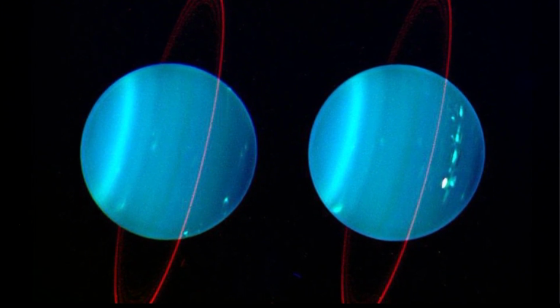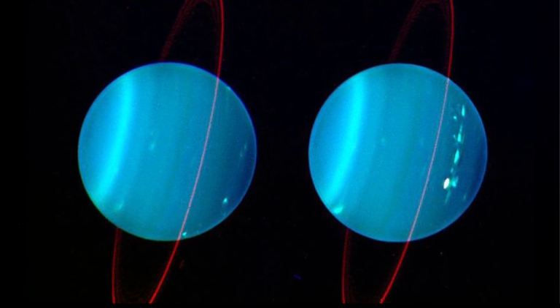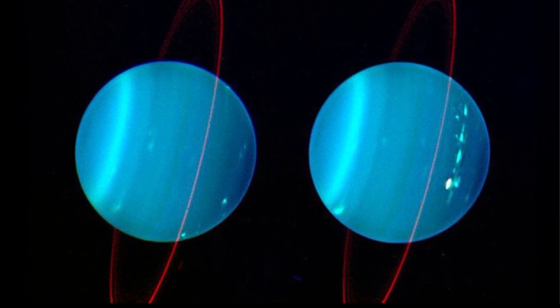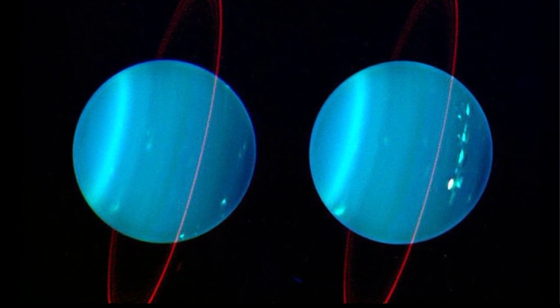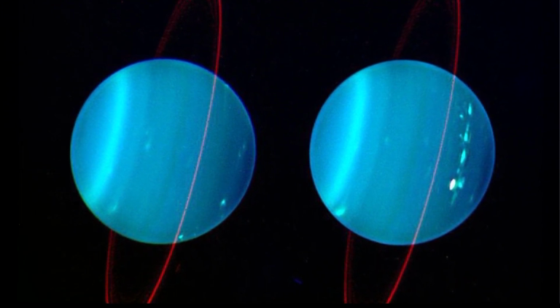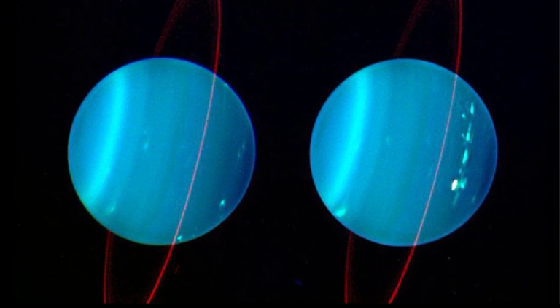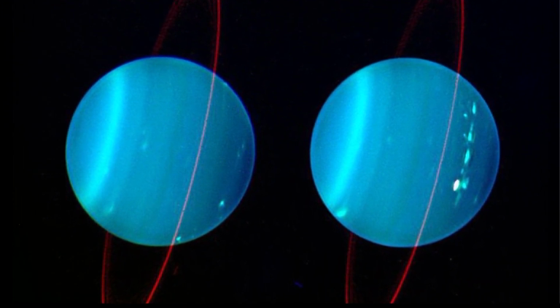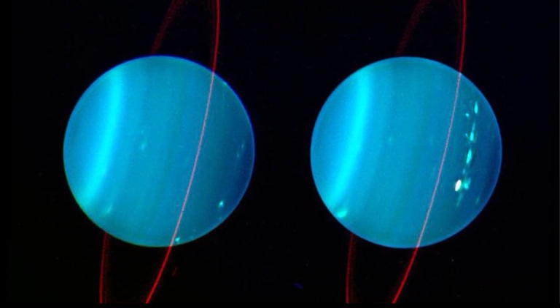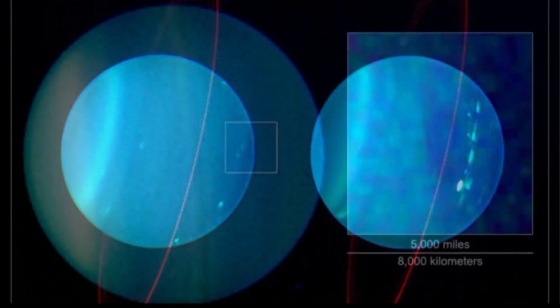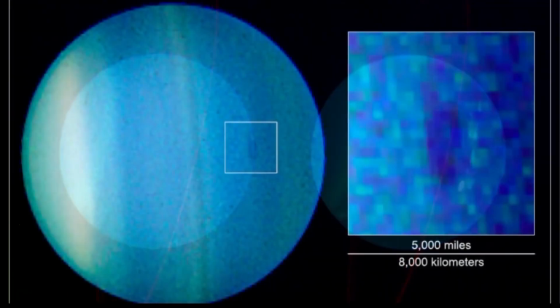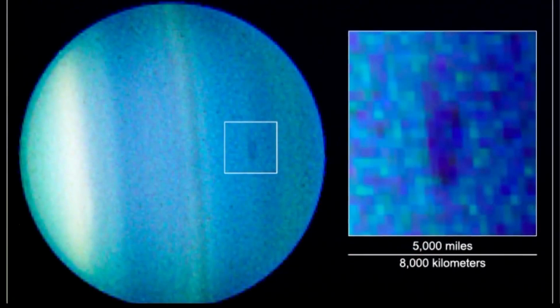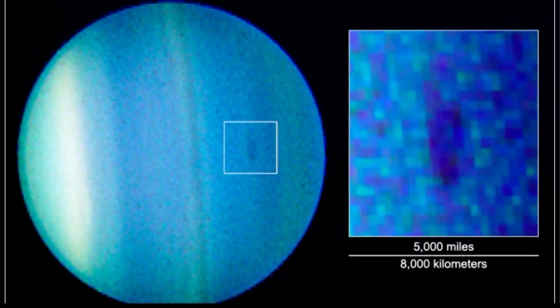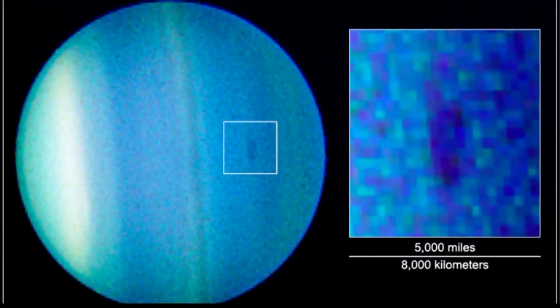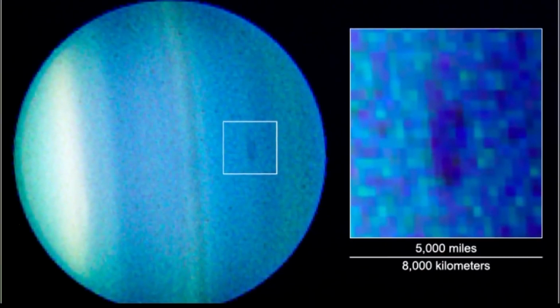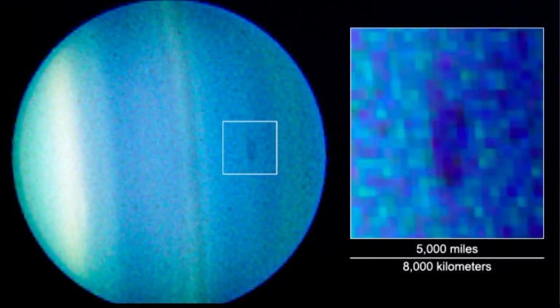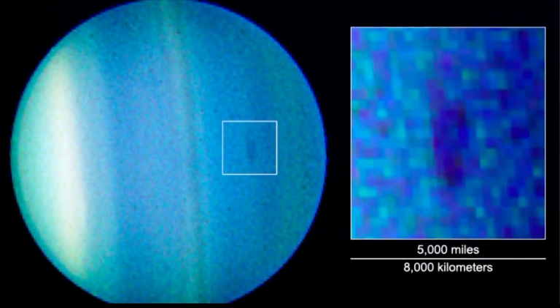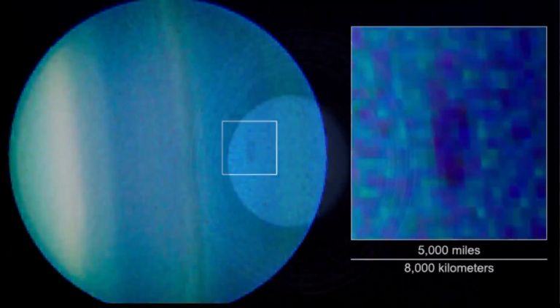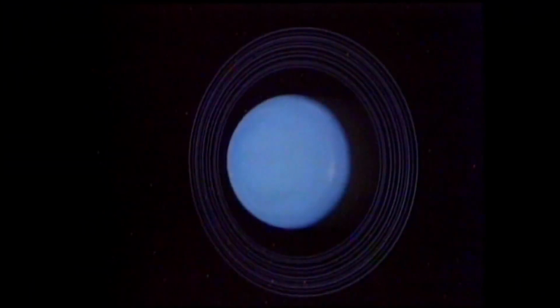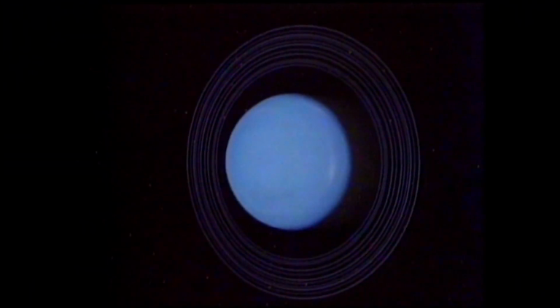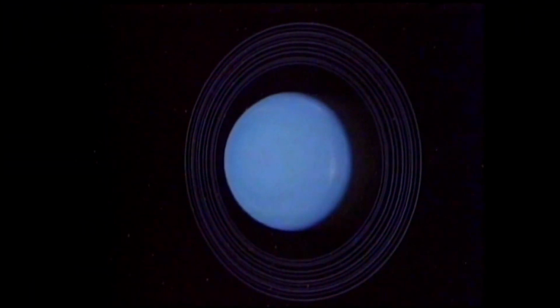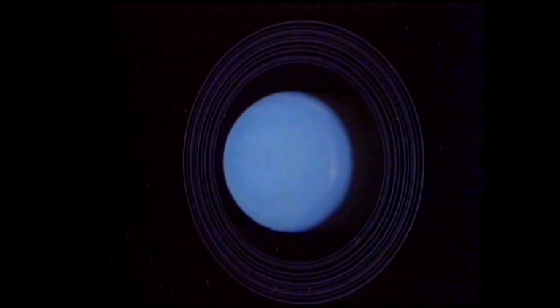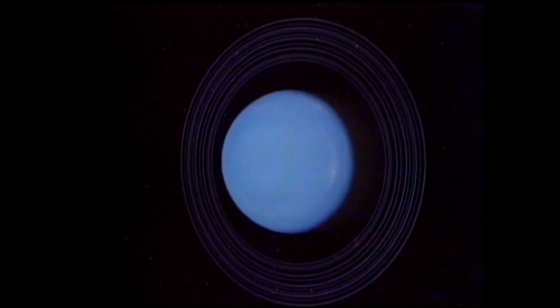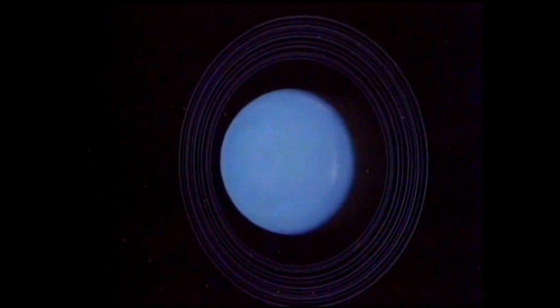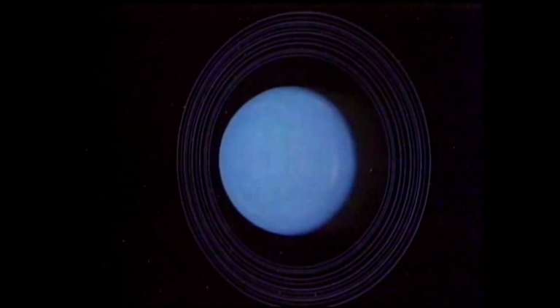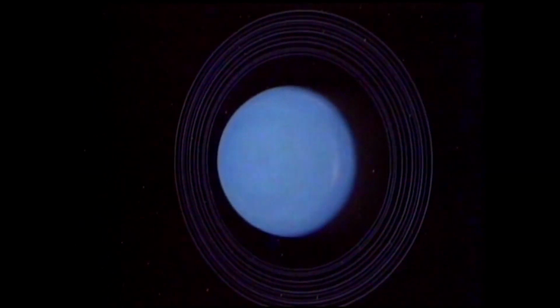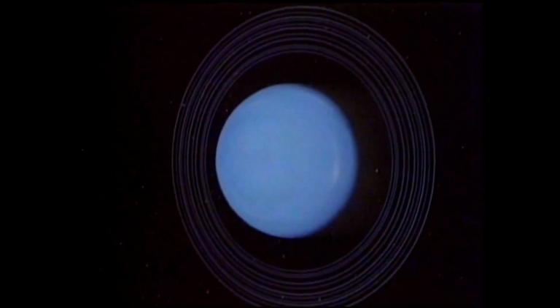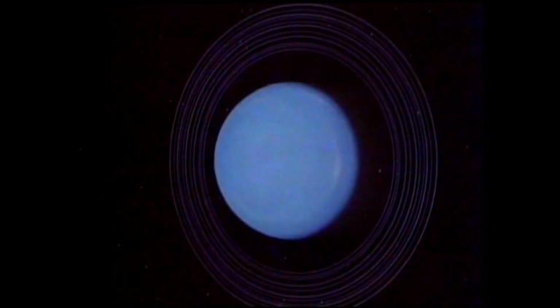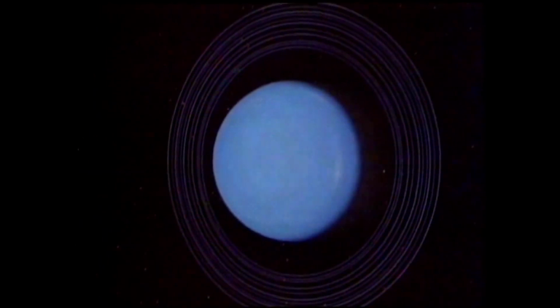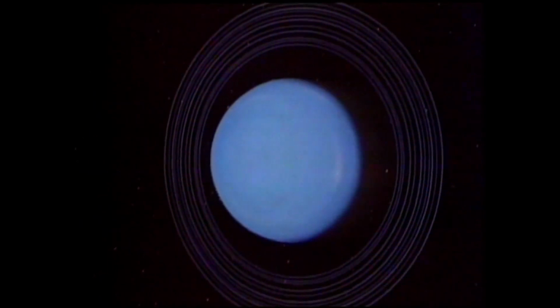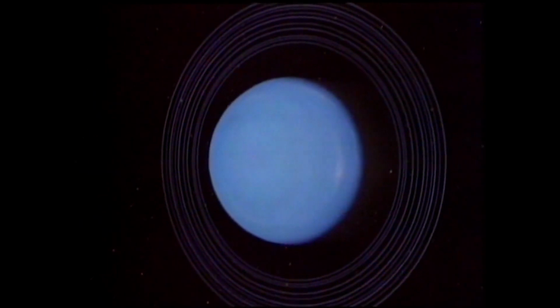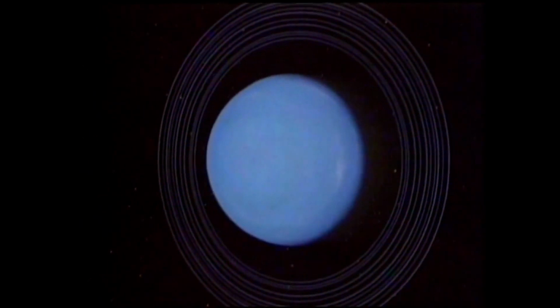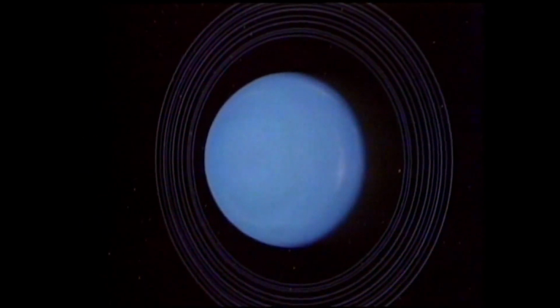When the dark side finally feels the heat of the sun after decades, it quickly warms up and causes huge, violent storms. Even though the poles receive that direct sunlight, temperatures at the equator are still warmer, and scientists don't know exactly why.